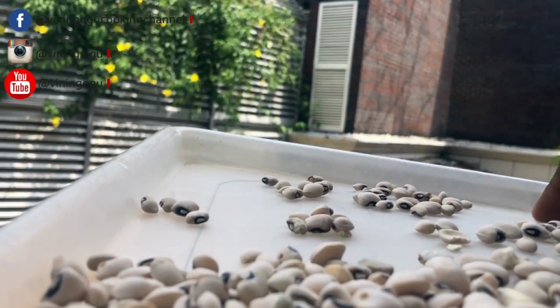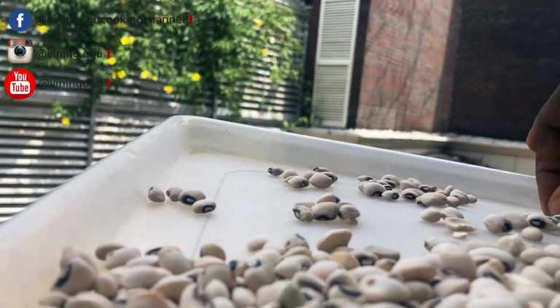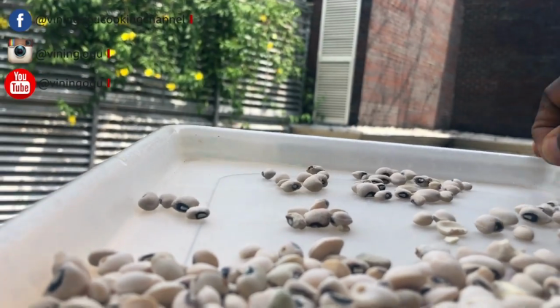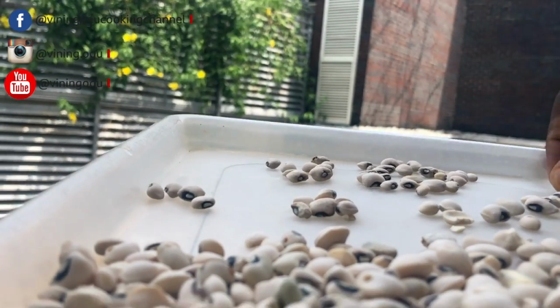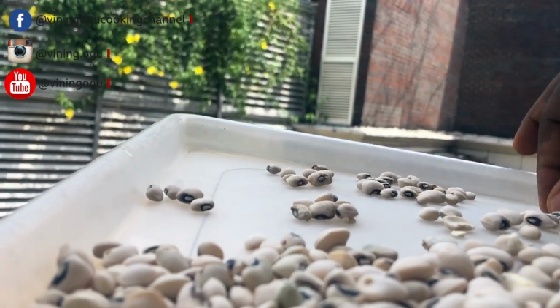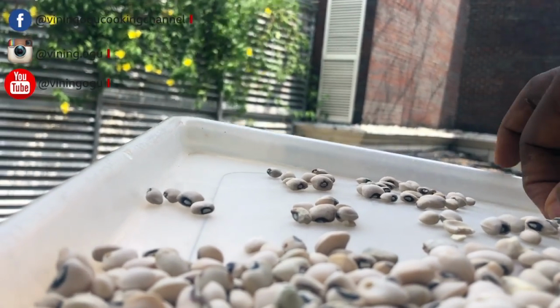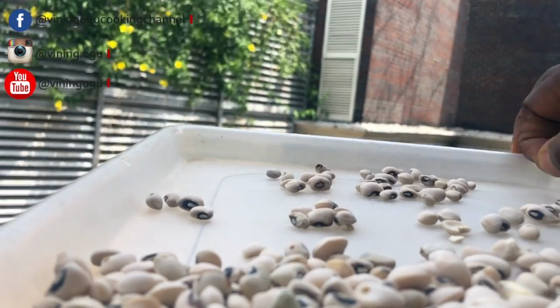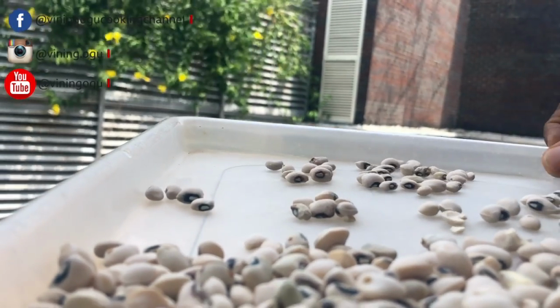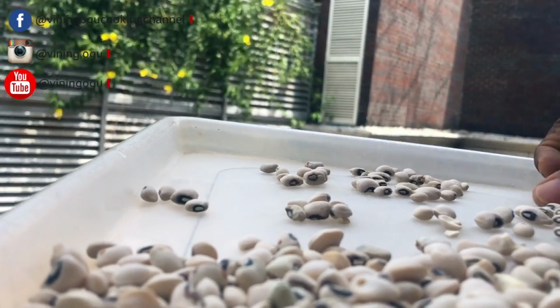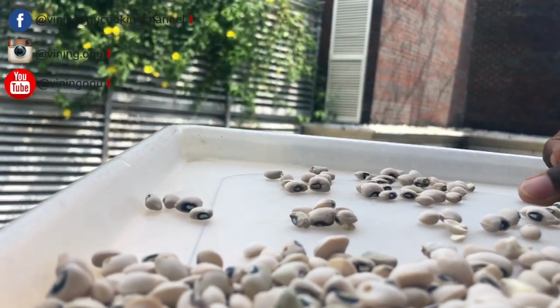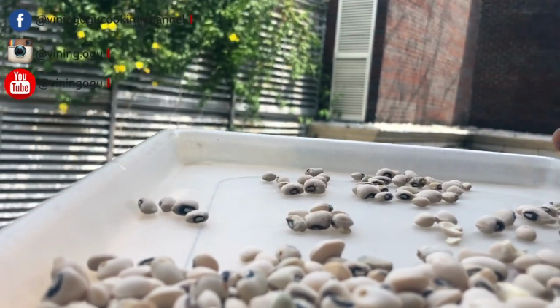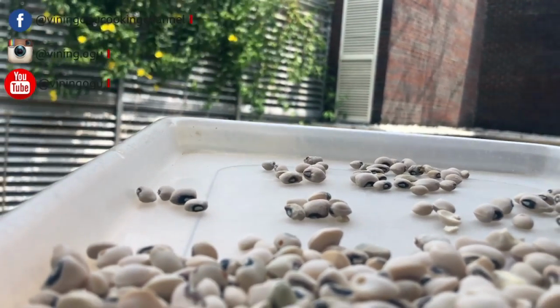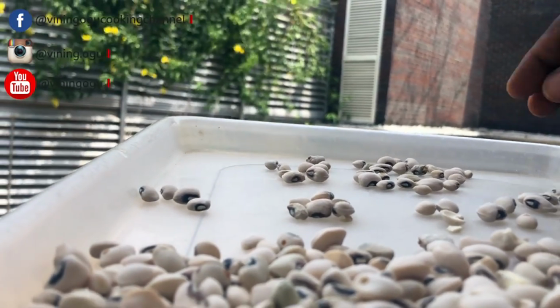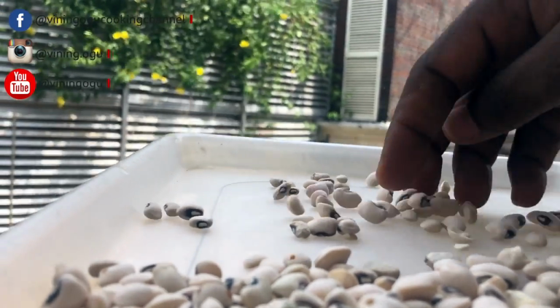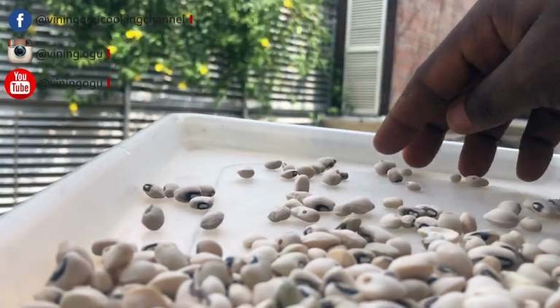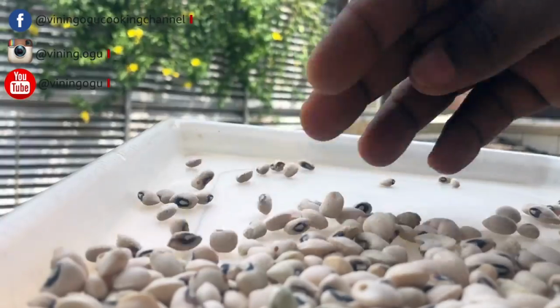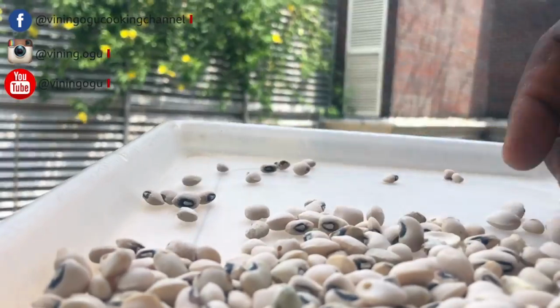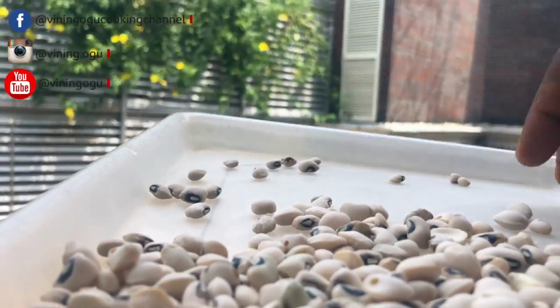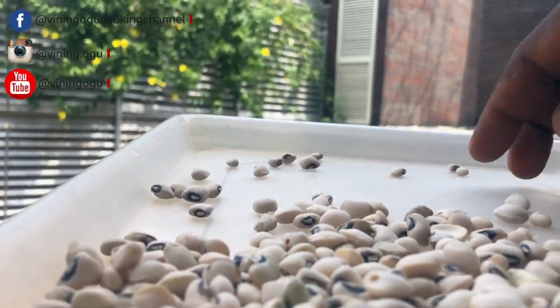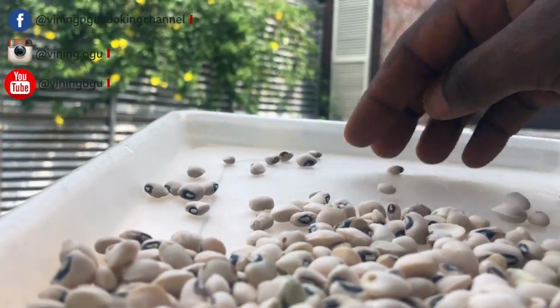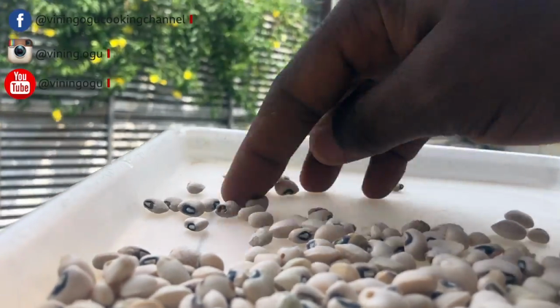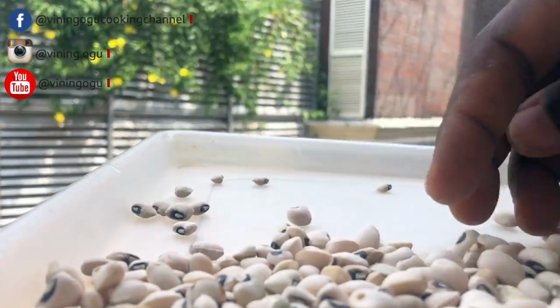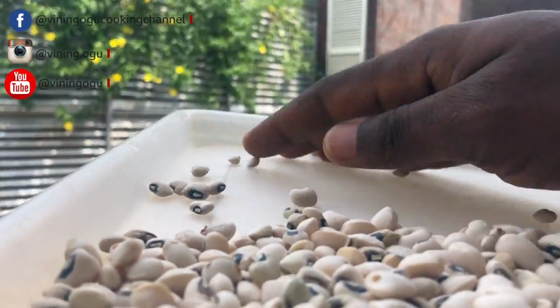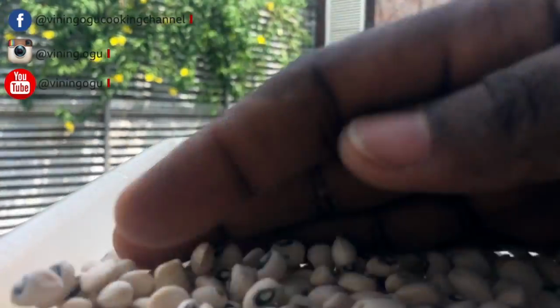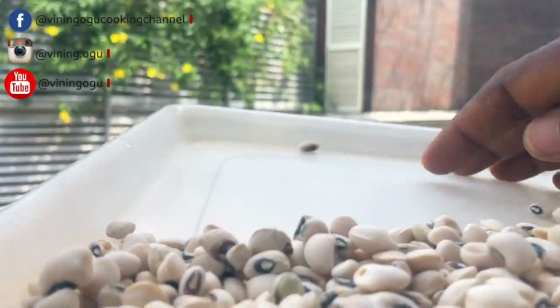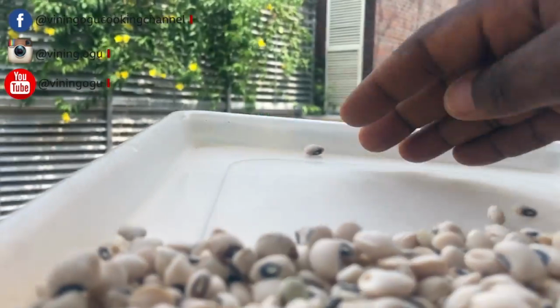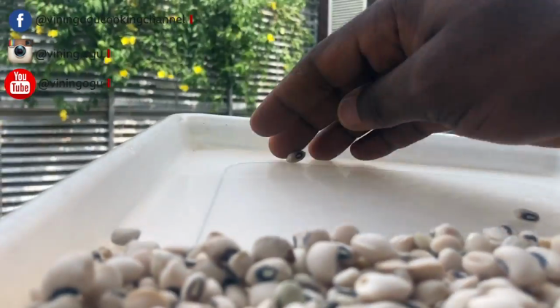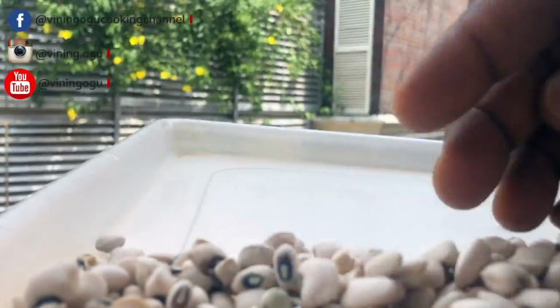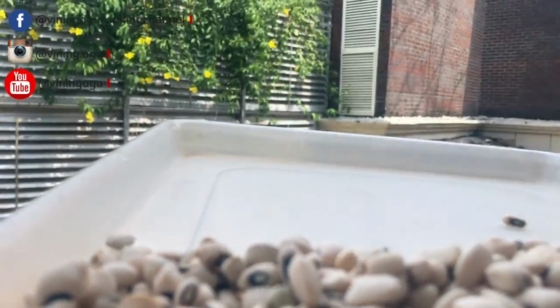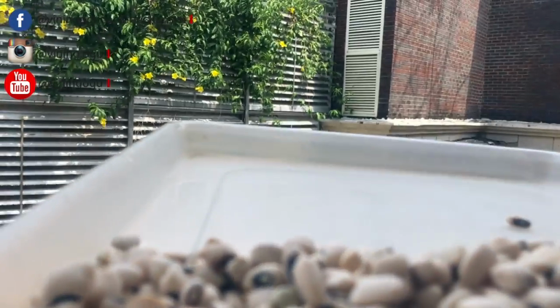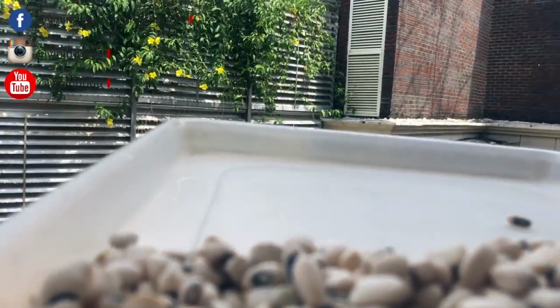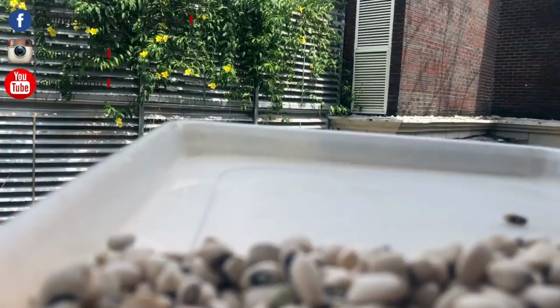Now that we're done picking, all I need to do is pour the good ones into a bowl and then wash it.